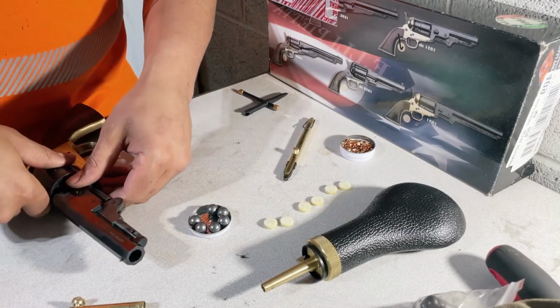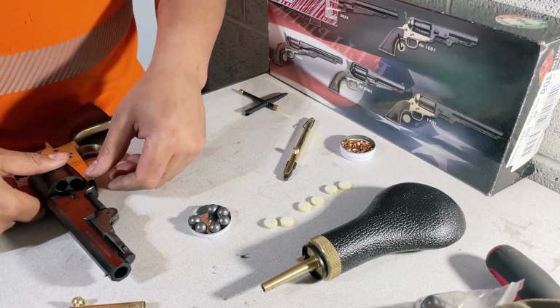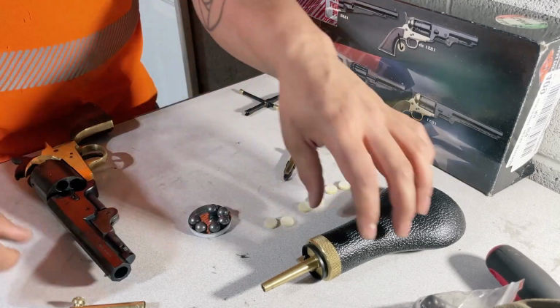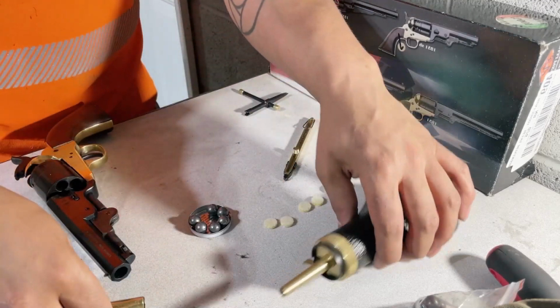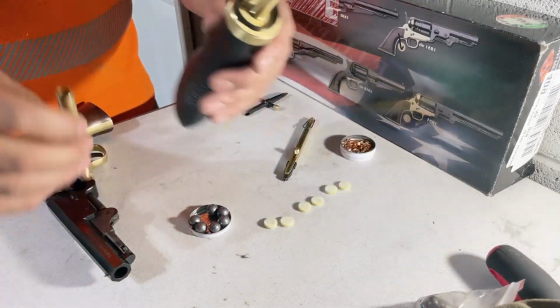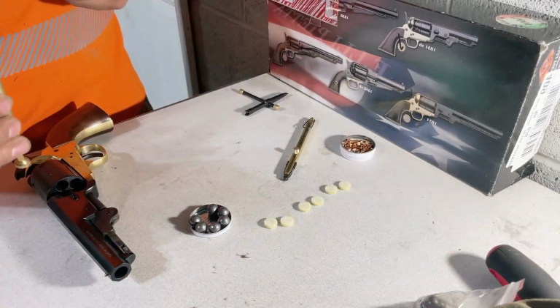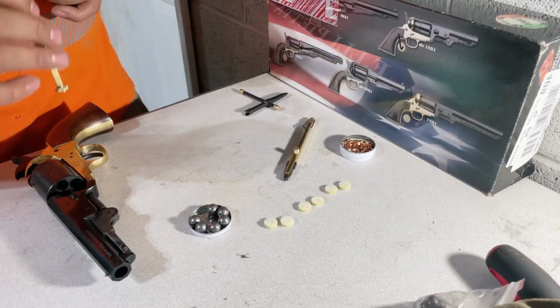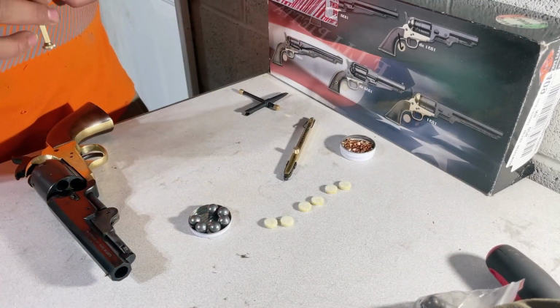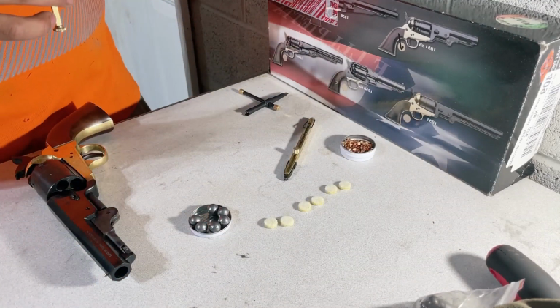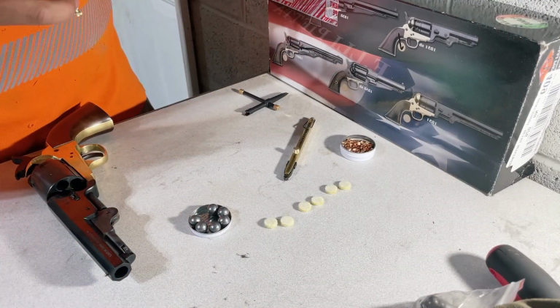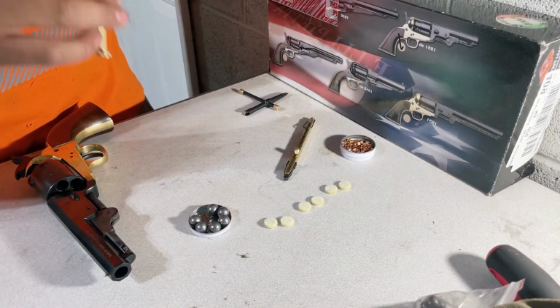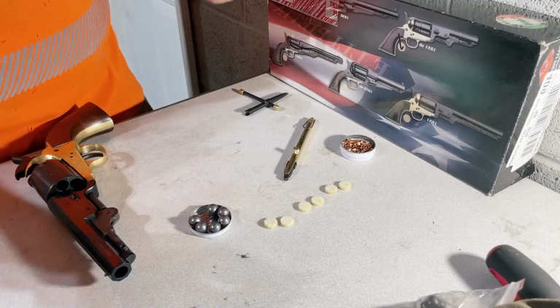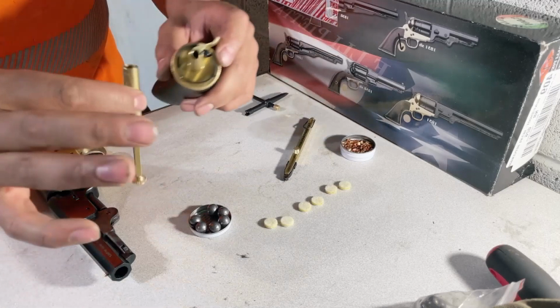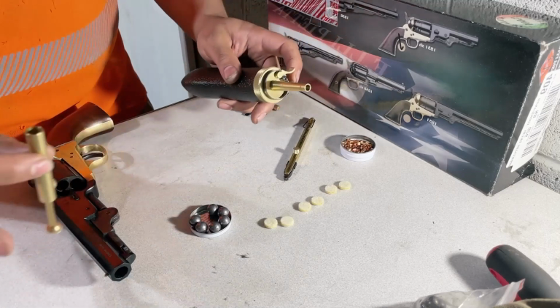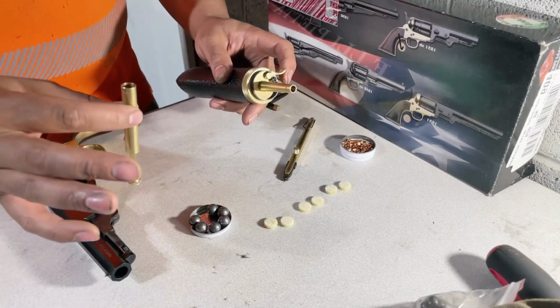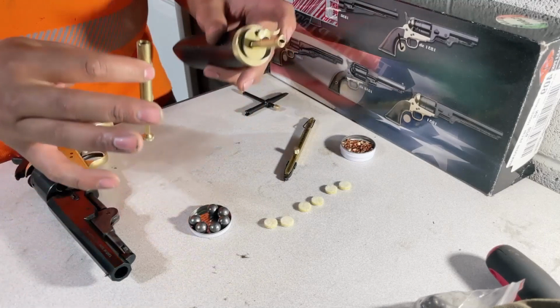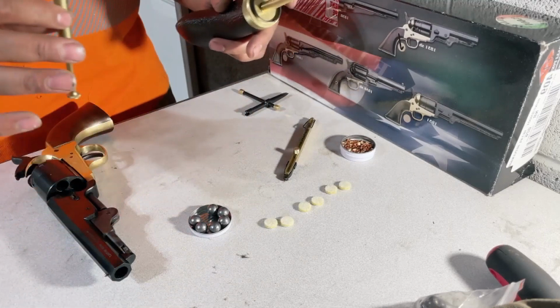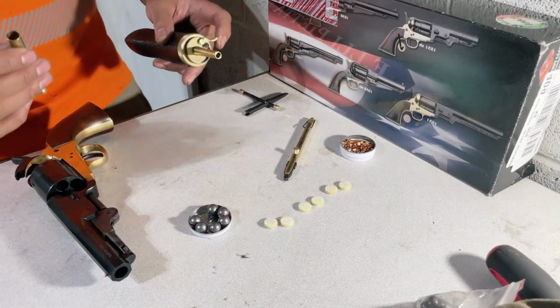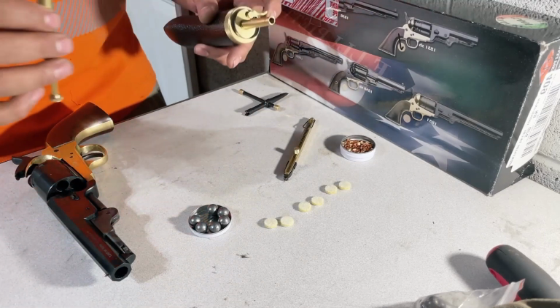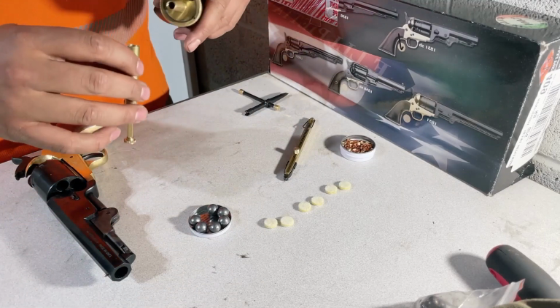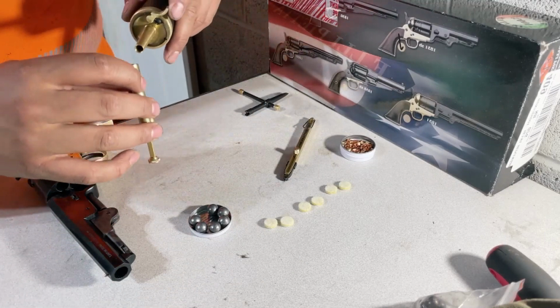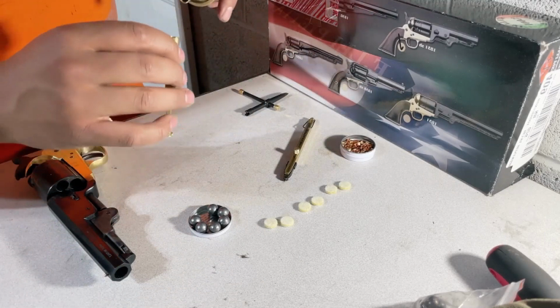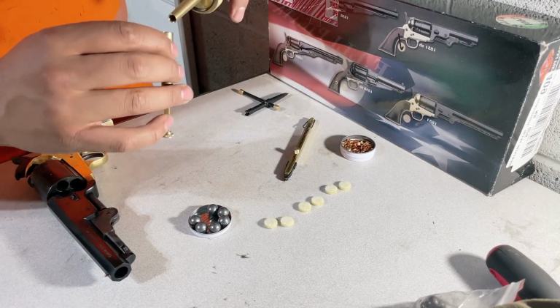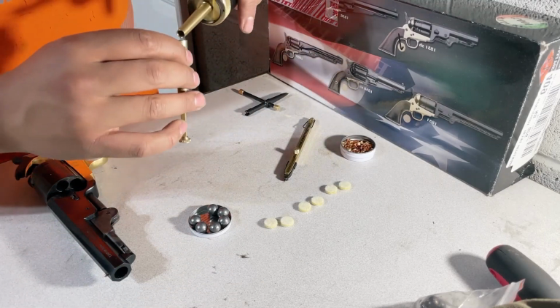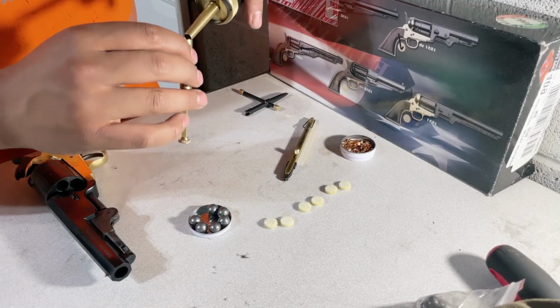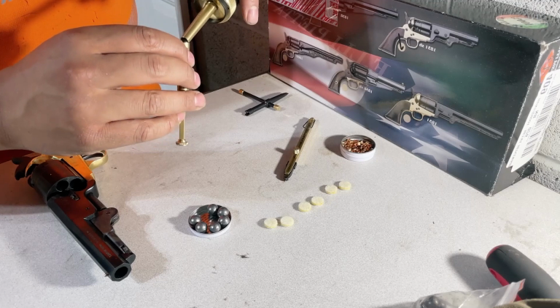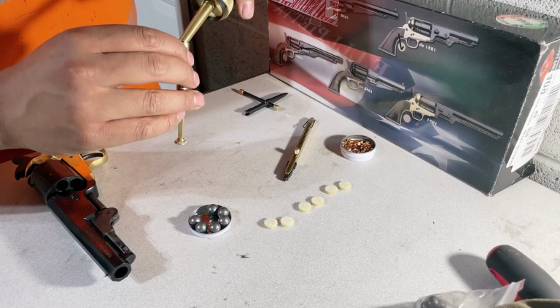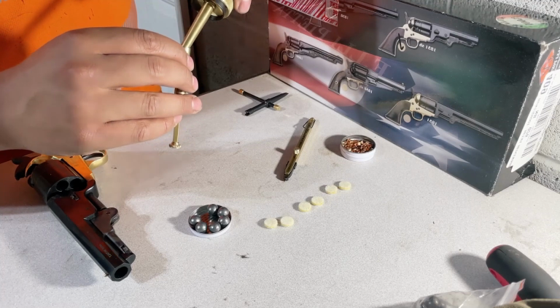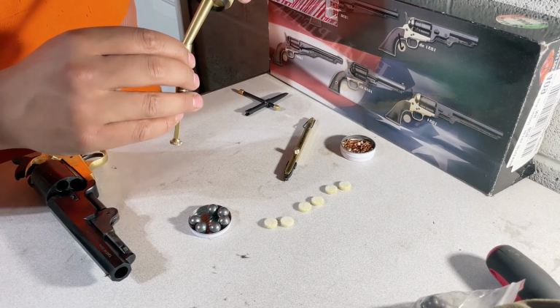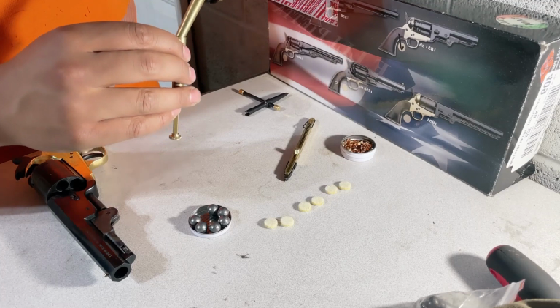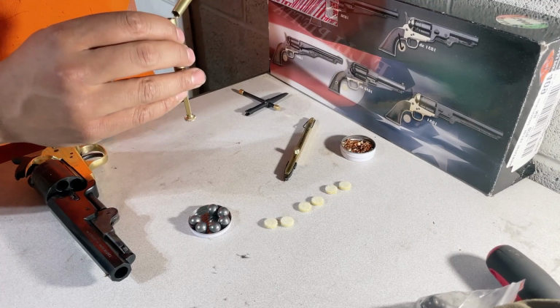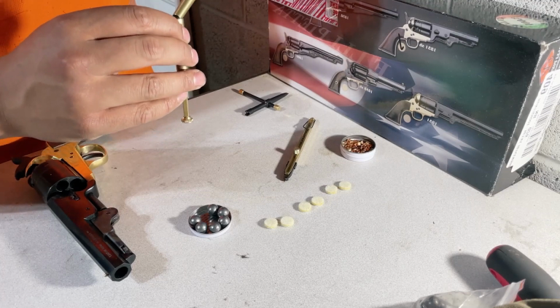Any hardcore black powder enthusiasts are going to hate the way I'm doing all of this. Before you leave me some hate, let me know what I can do to improve and make it easier for myself.